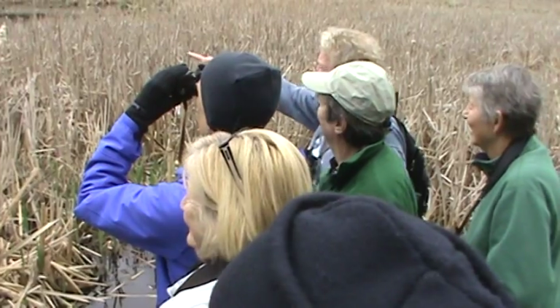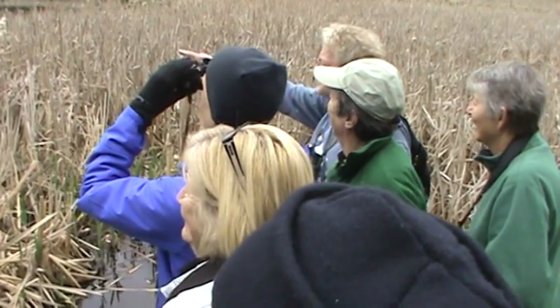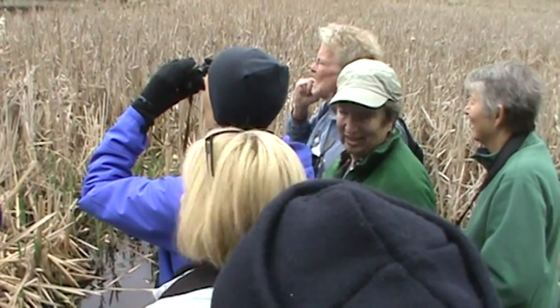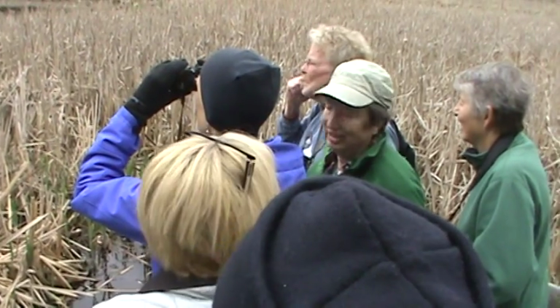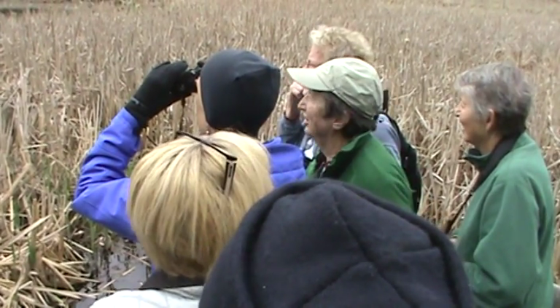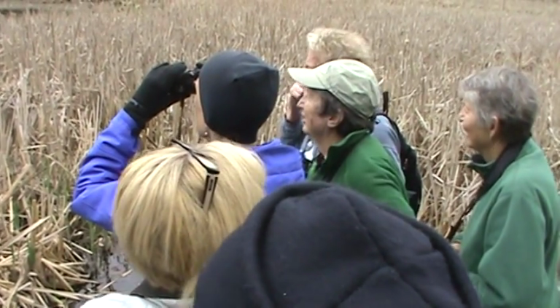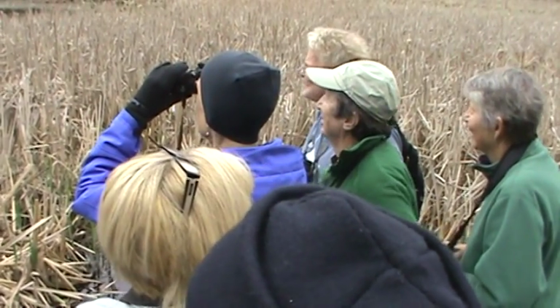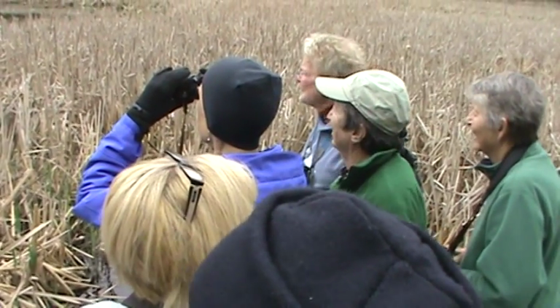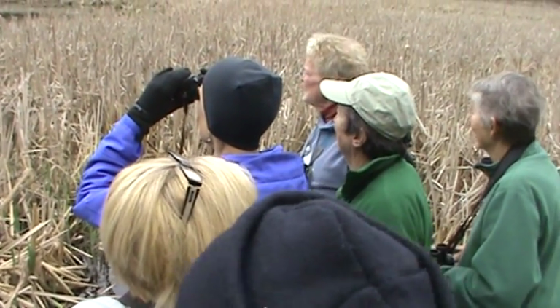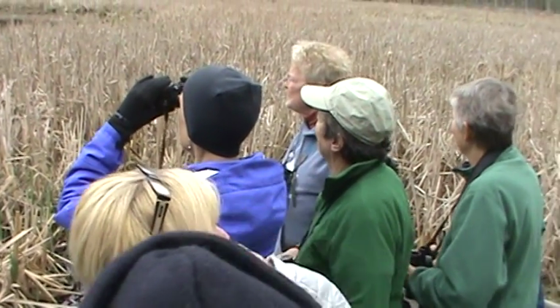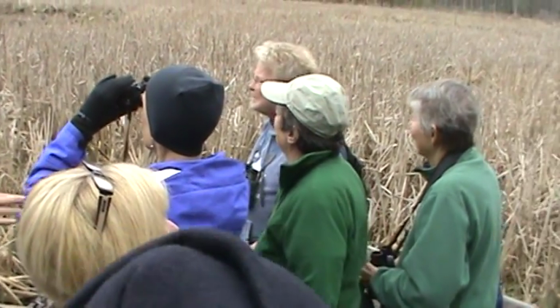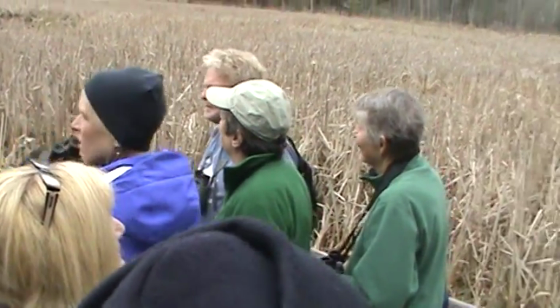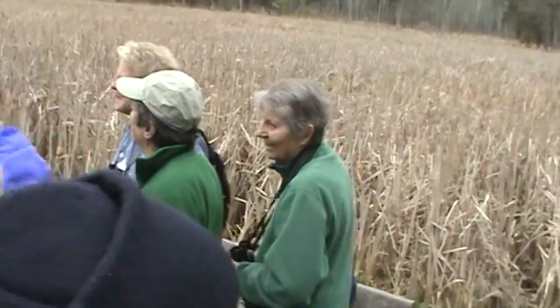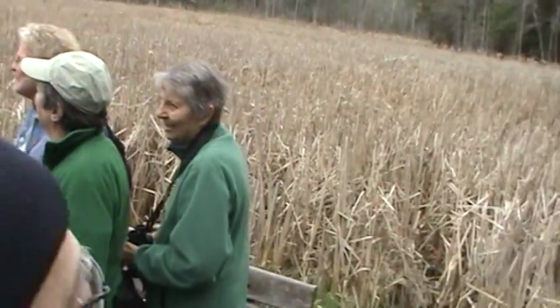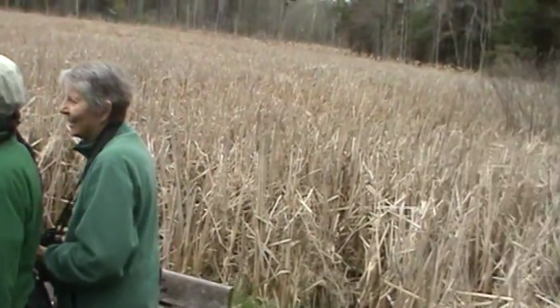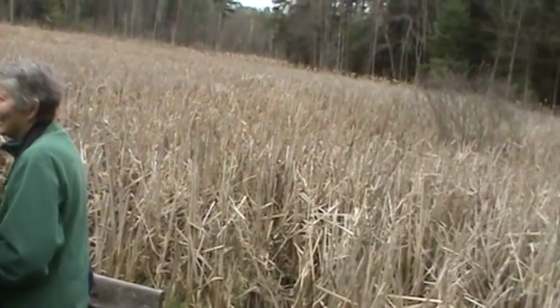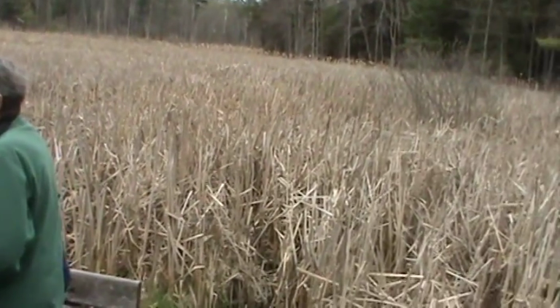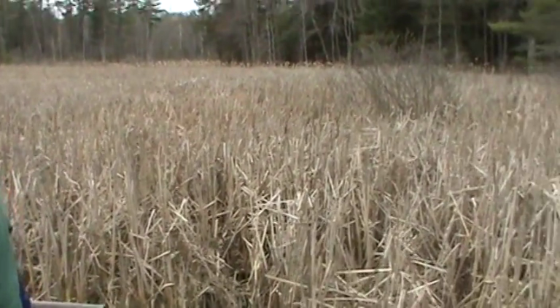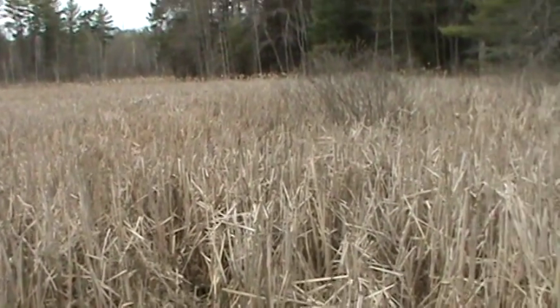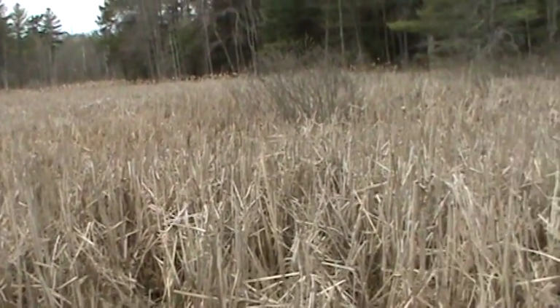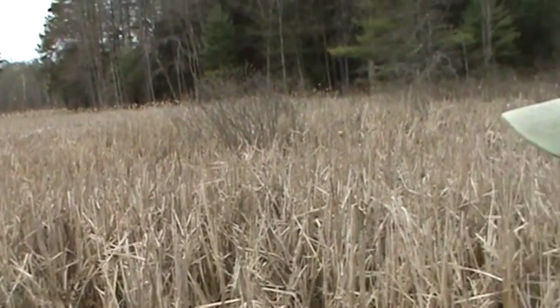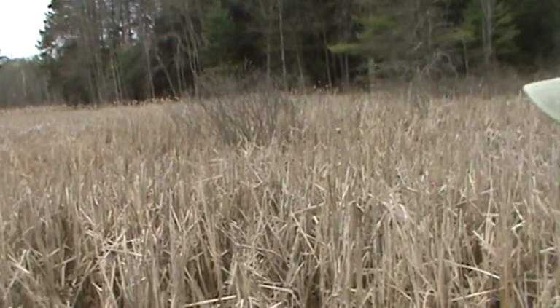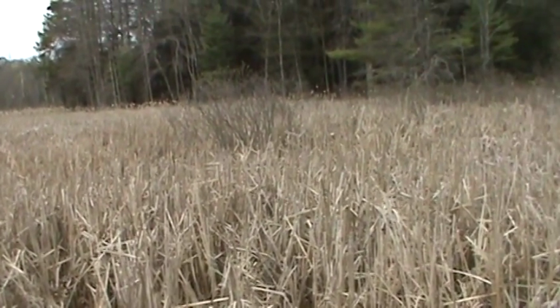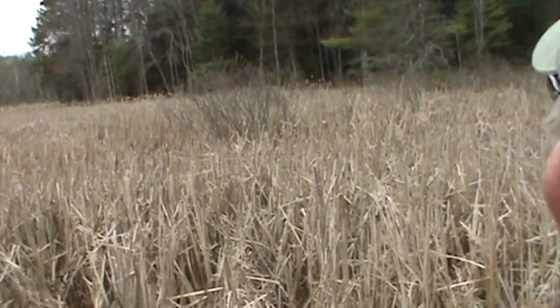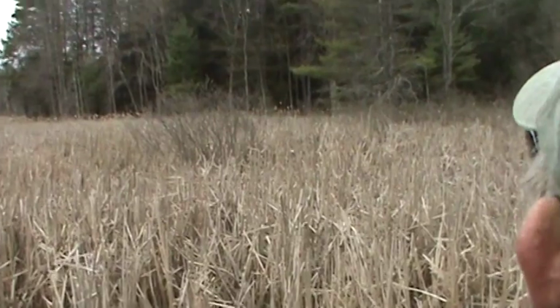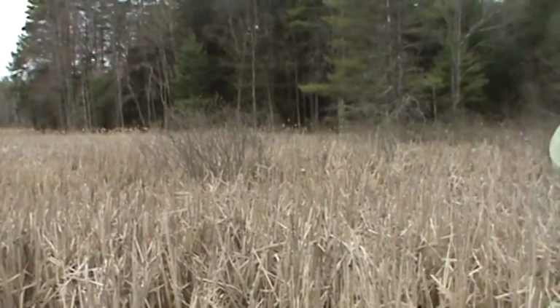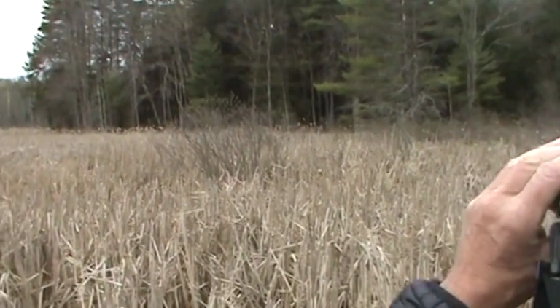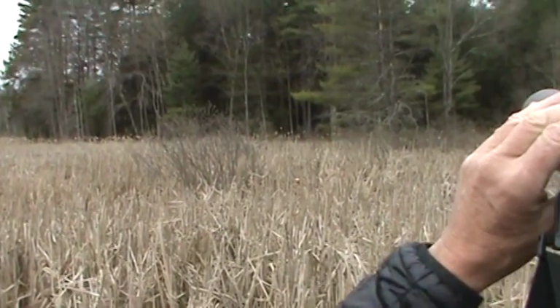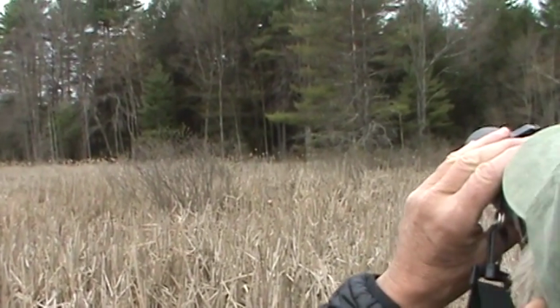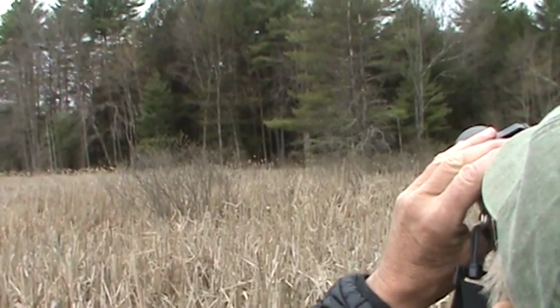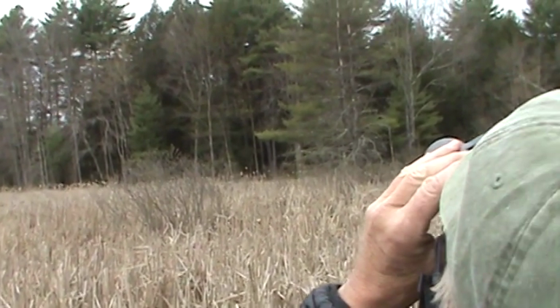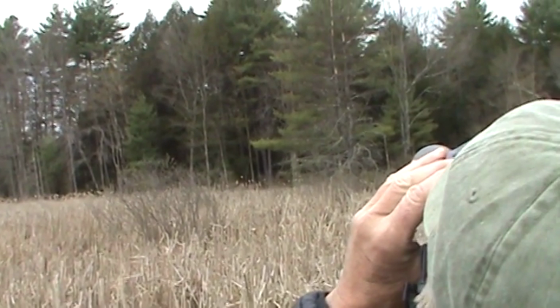These were all designed for wood ducks. There's something sitting on the very top there — I think it's another red-winged blackbird.